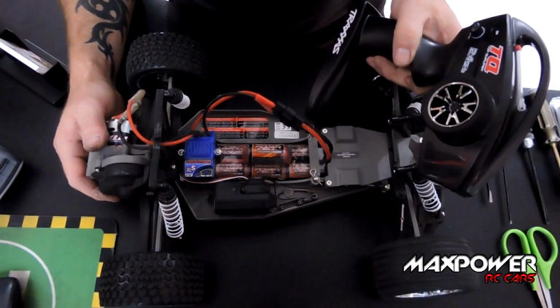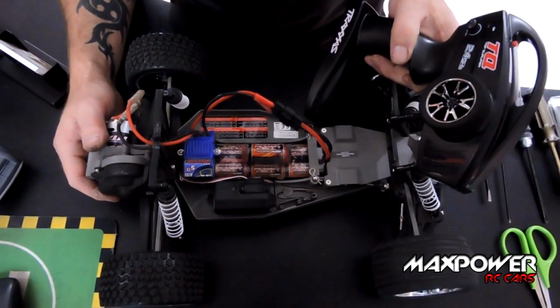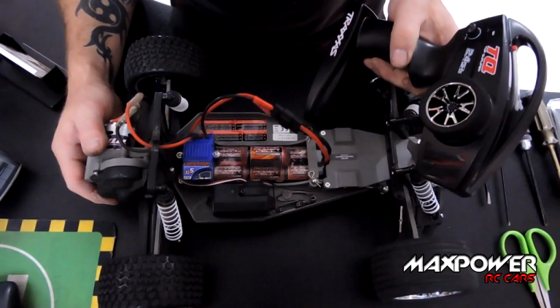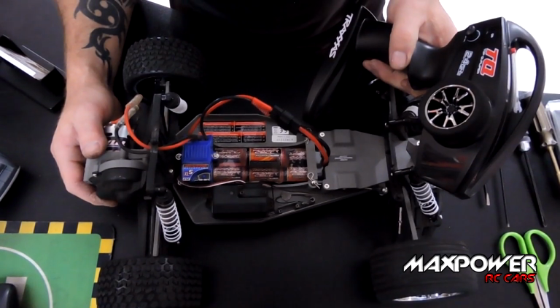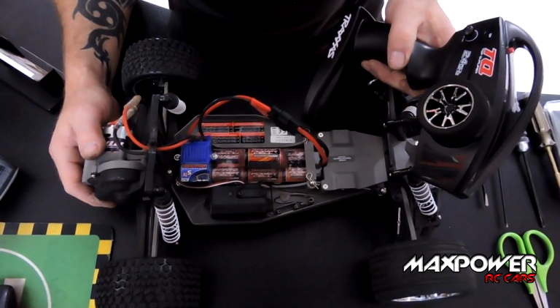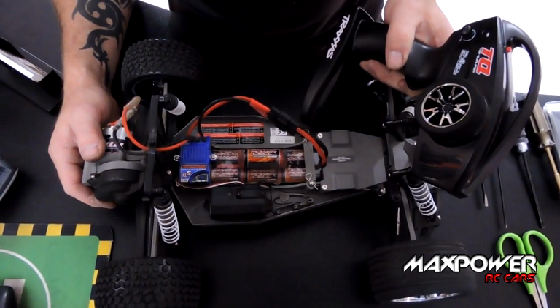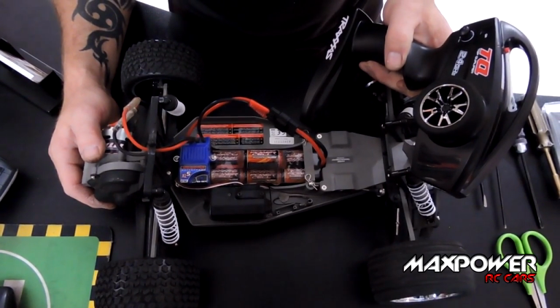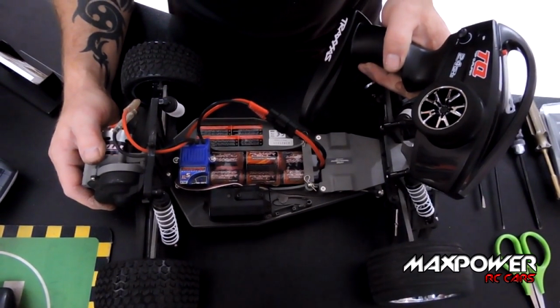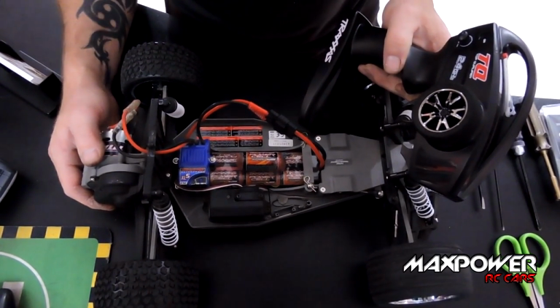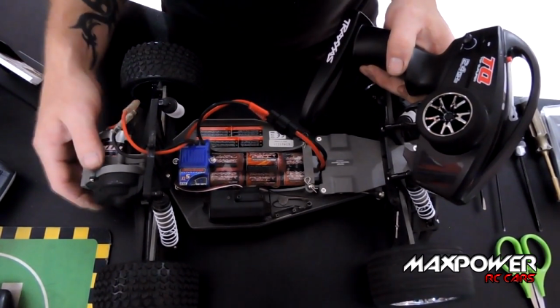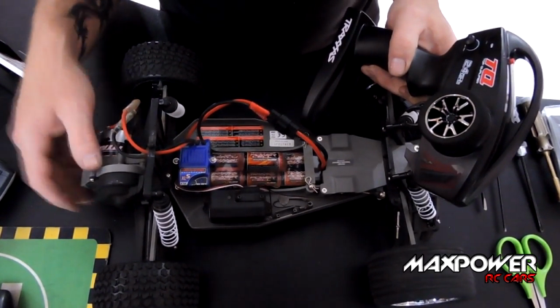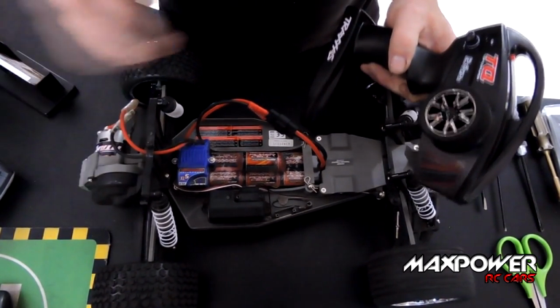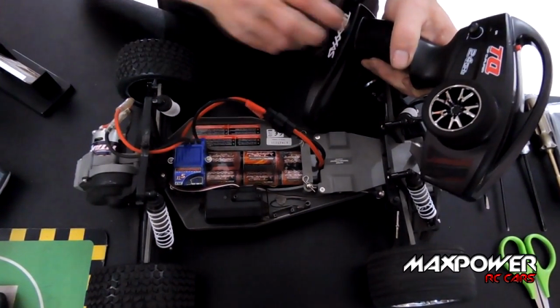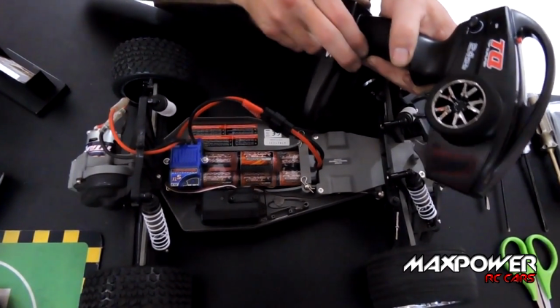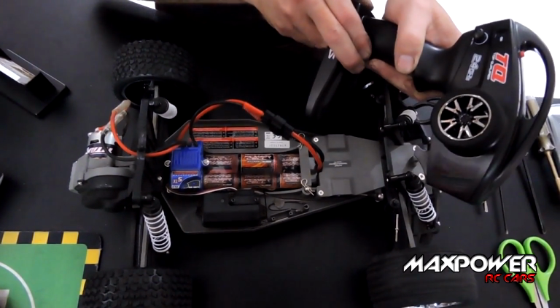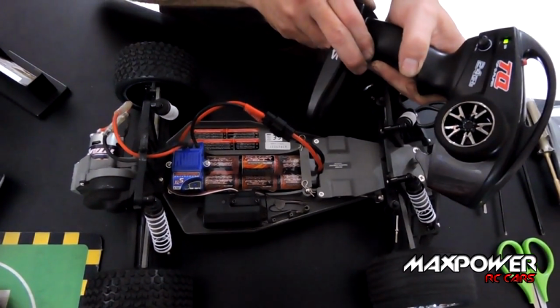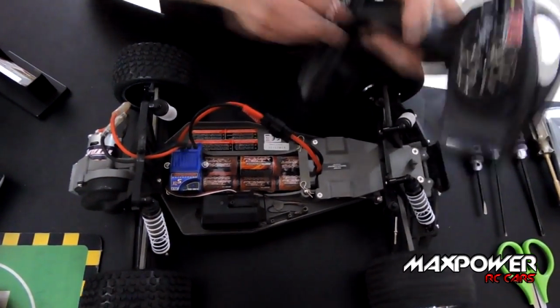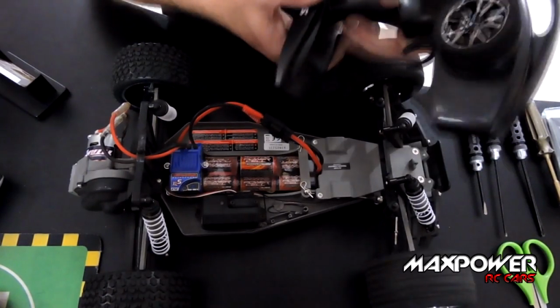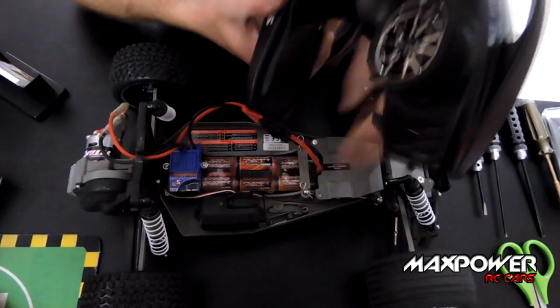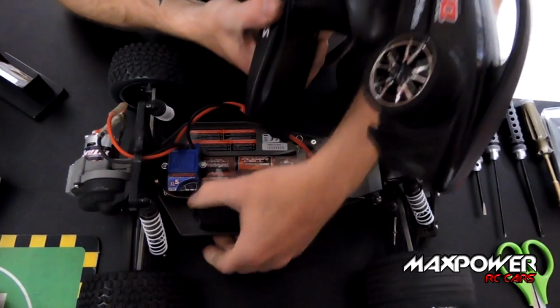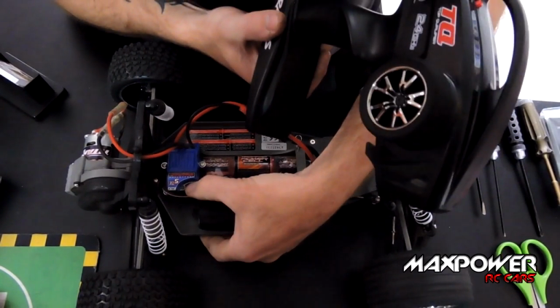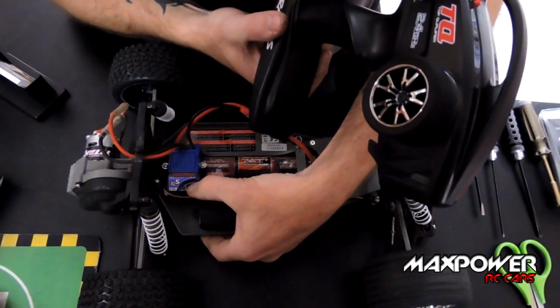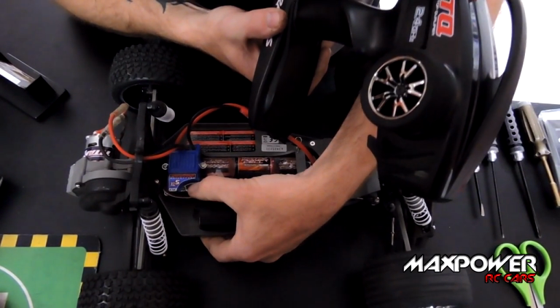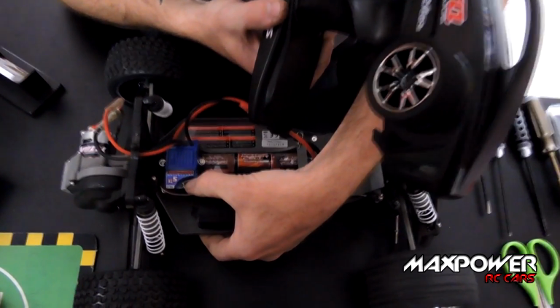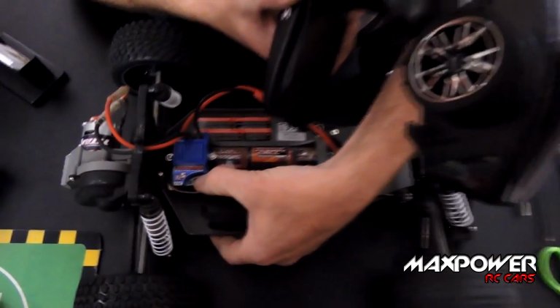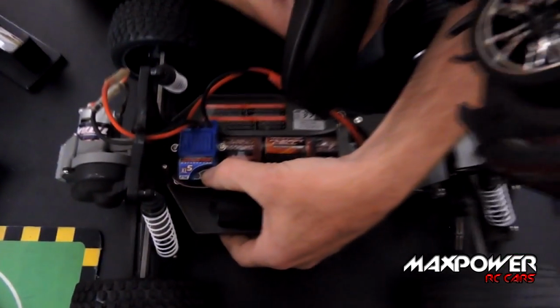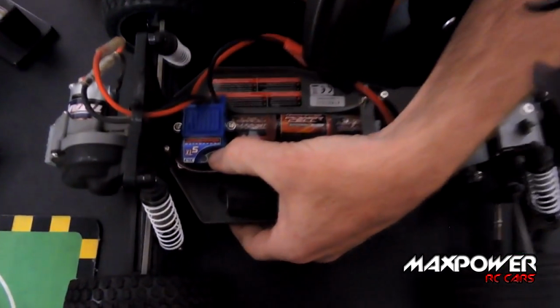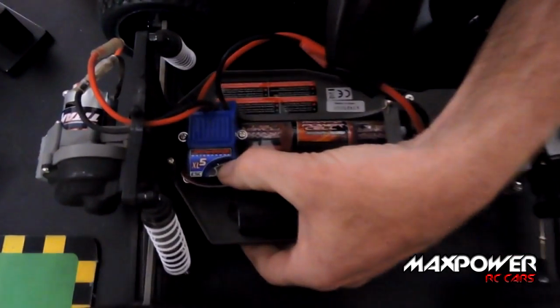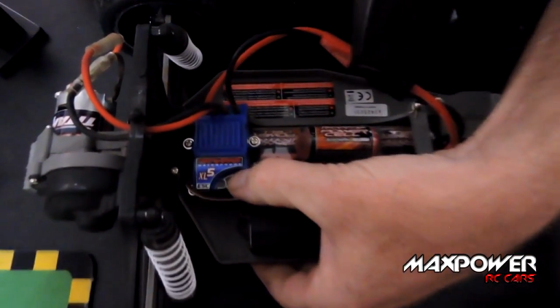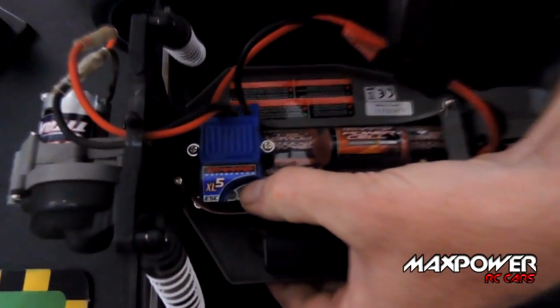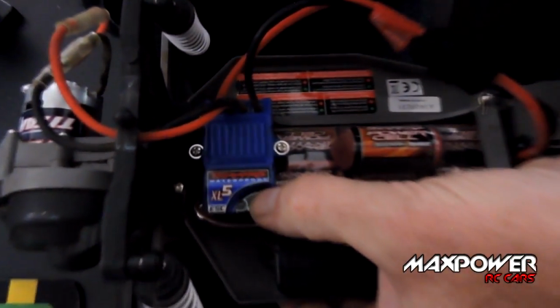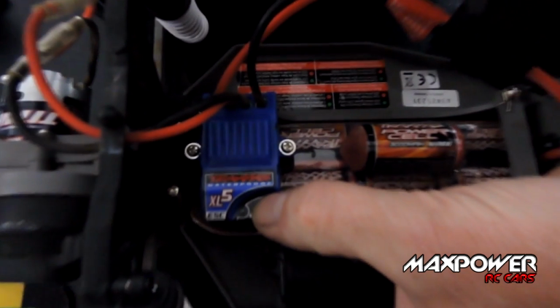I'm going to show you how to calibrate the speed controller. So what we're going to do is turn on the remote, turn on the speed controller, and hold the button down till the red light comes on.